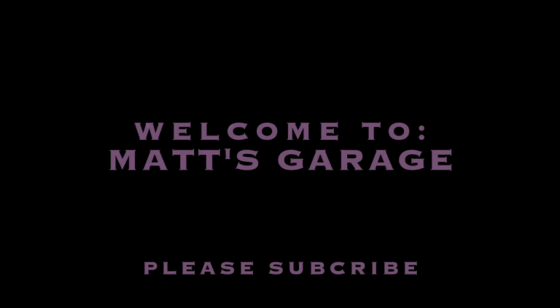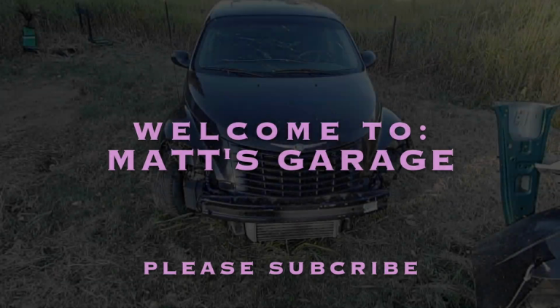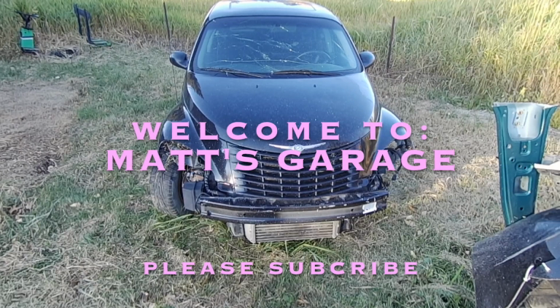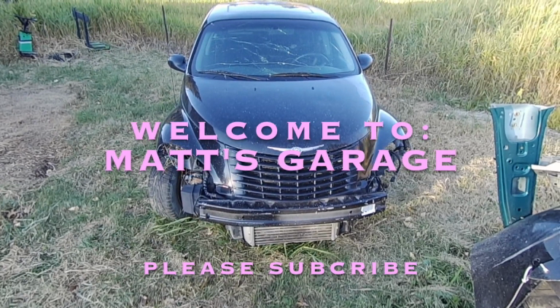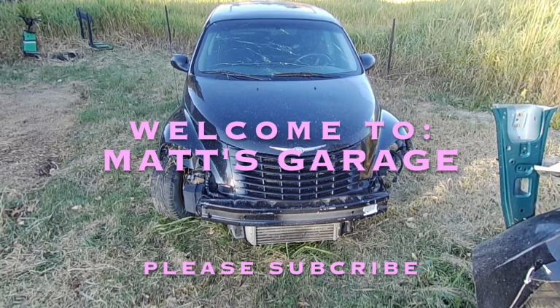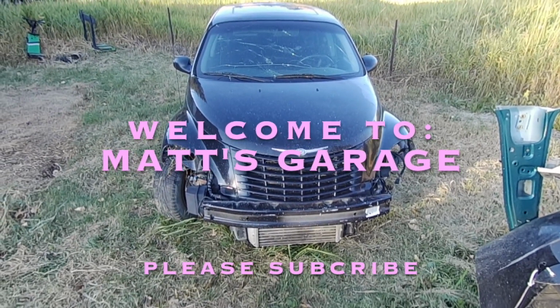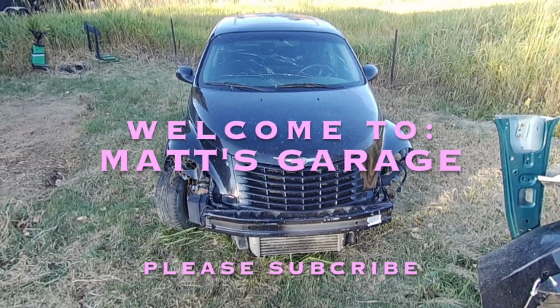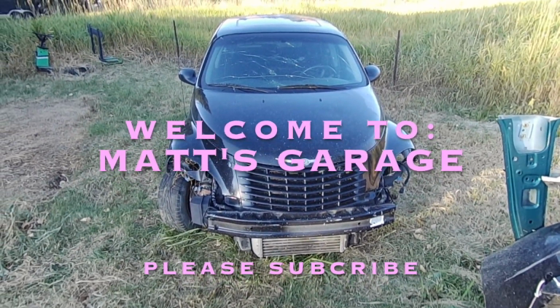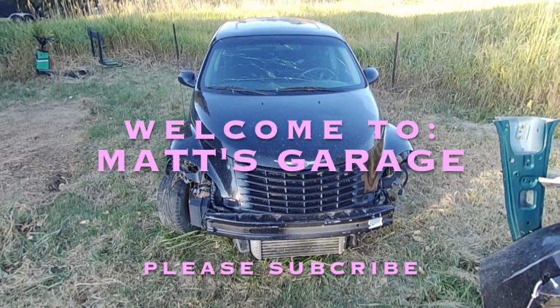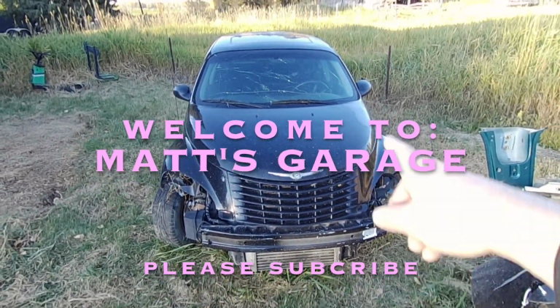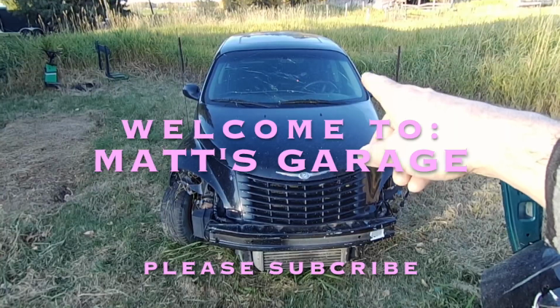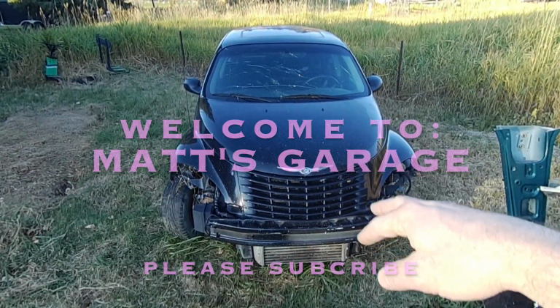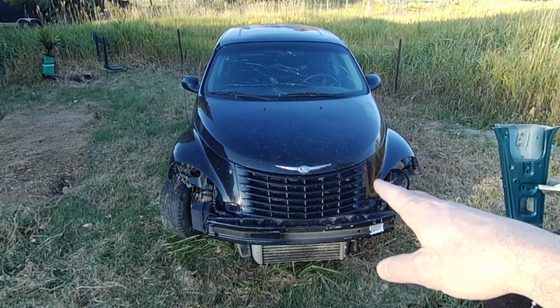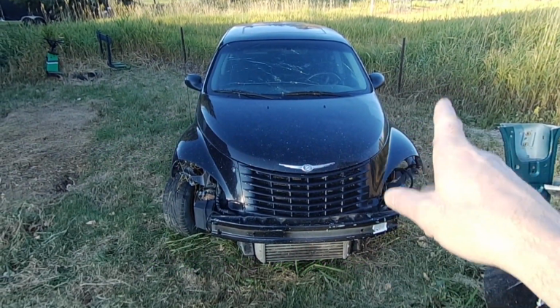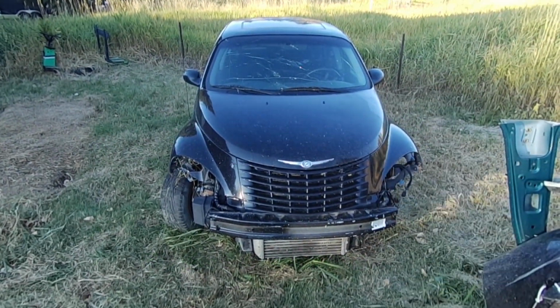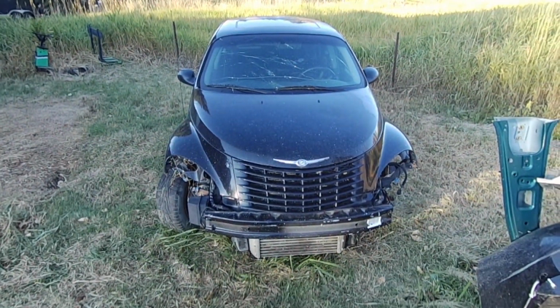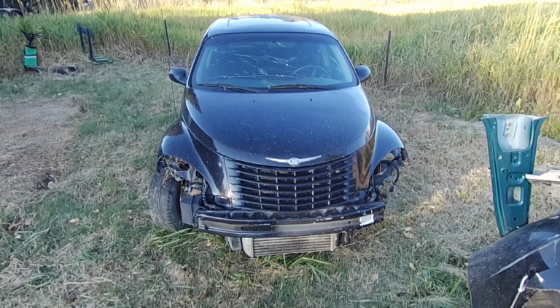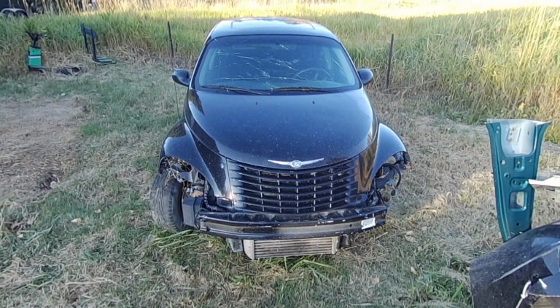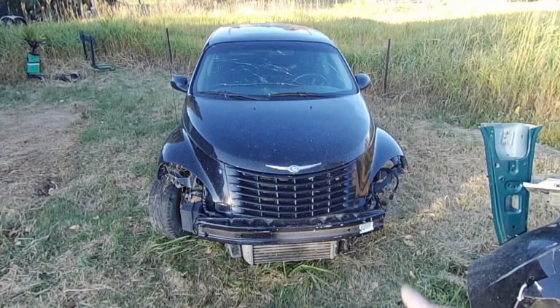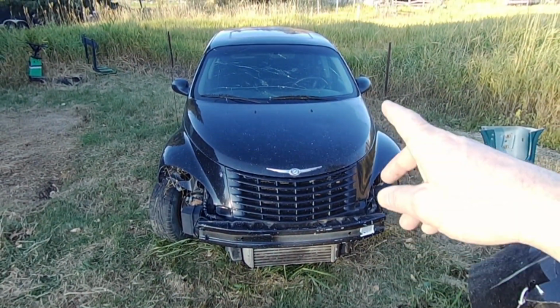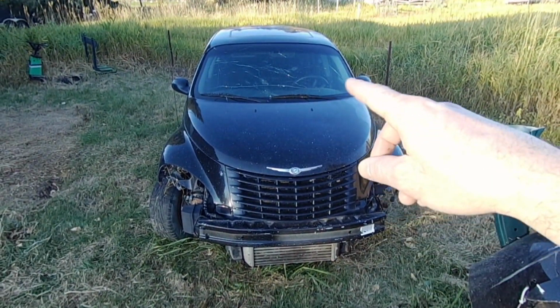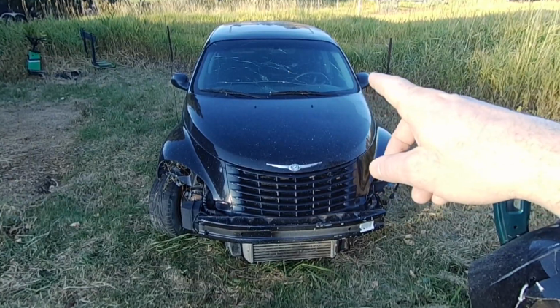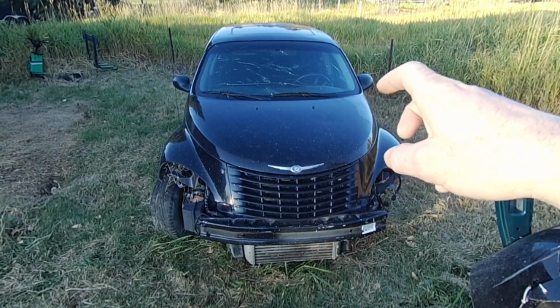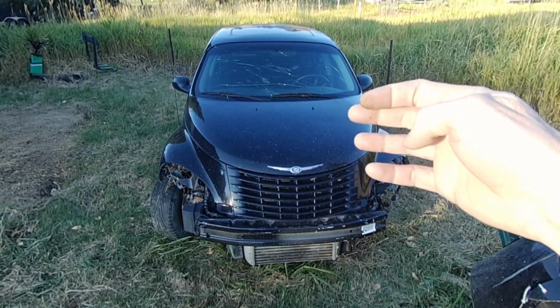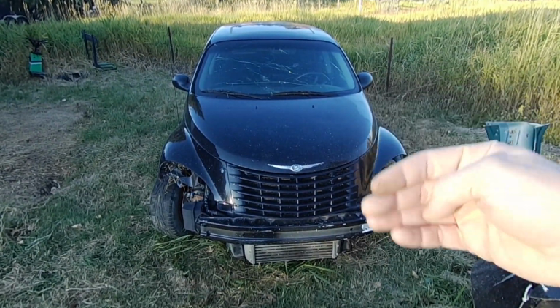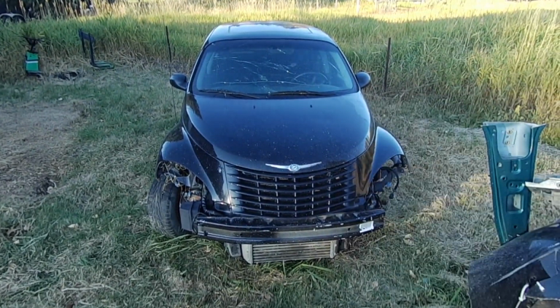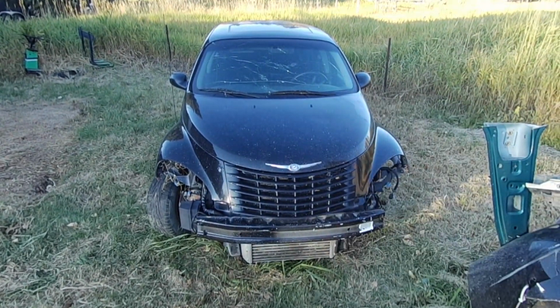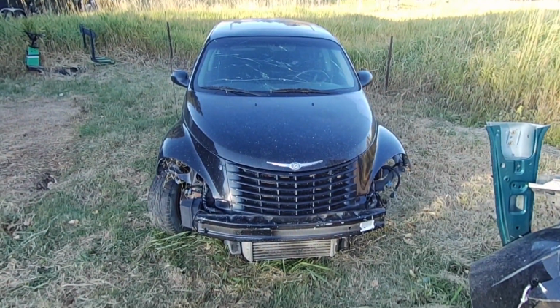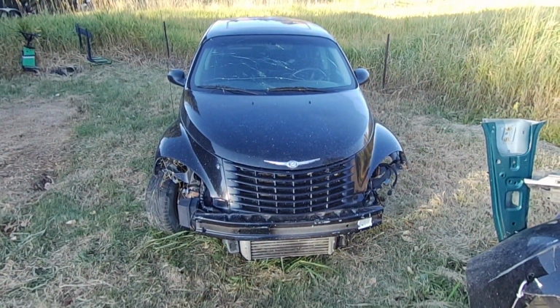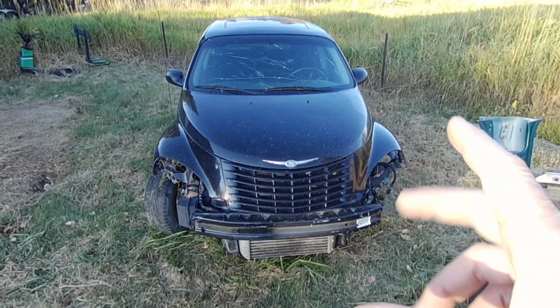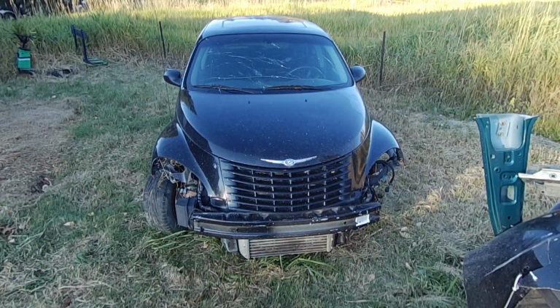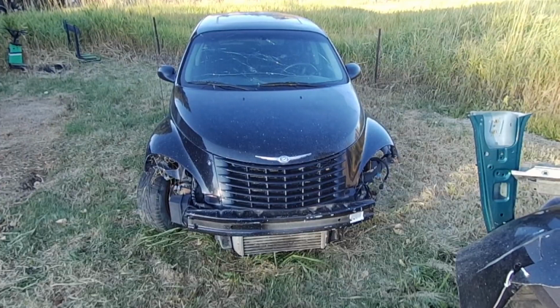Hey there and welcome to Matt's Garage. Today I'm going to show you how to change a clock spring on this 2003 PT Cruiser. That's the part behind the steering wheel that transfers the power into the steering wheel for things like your horn button and your airbag.